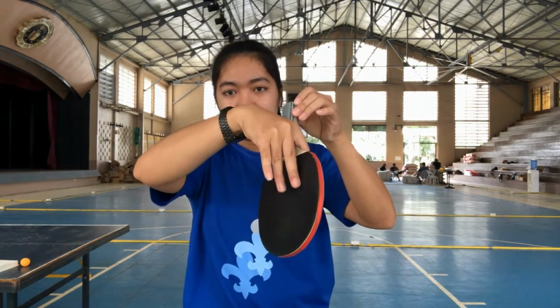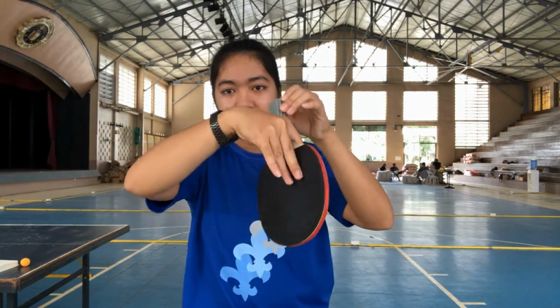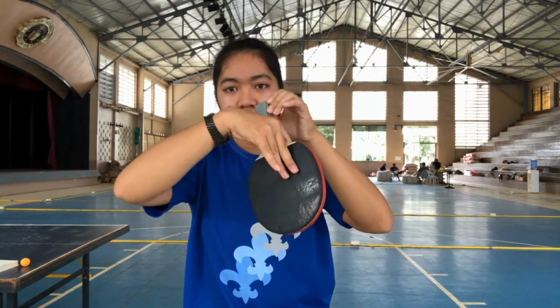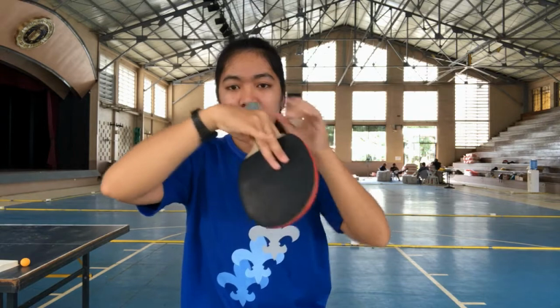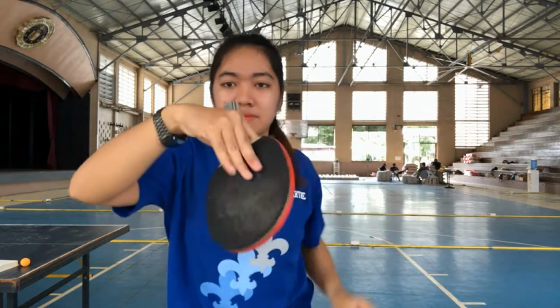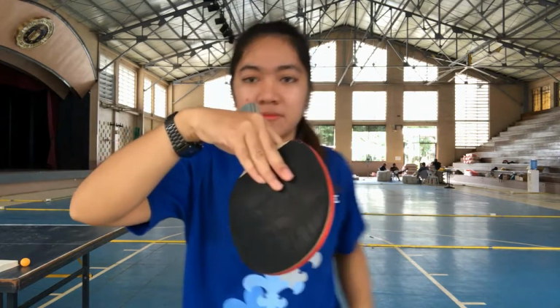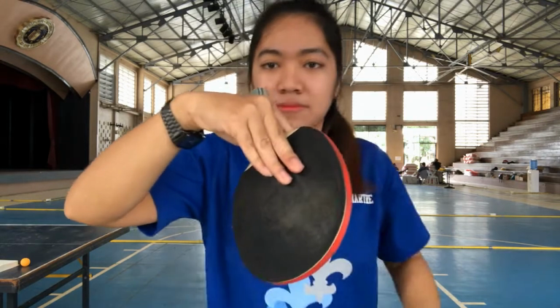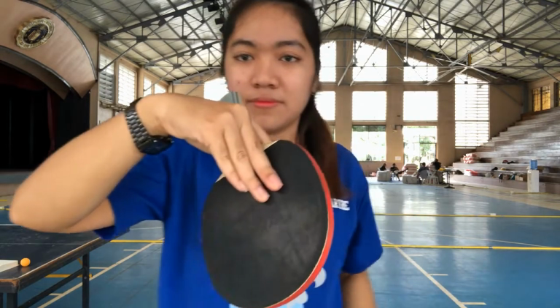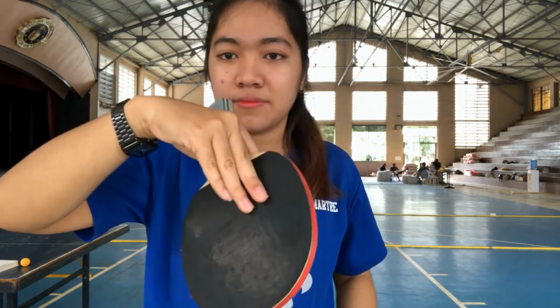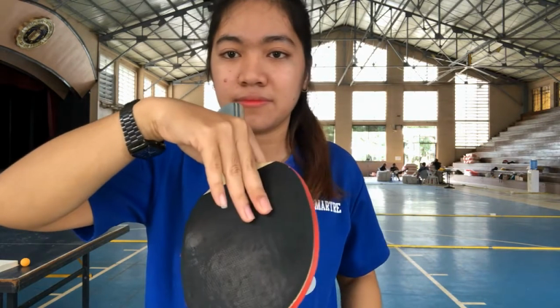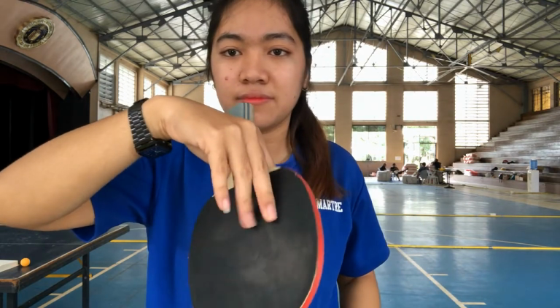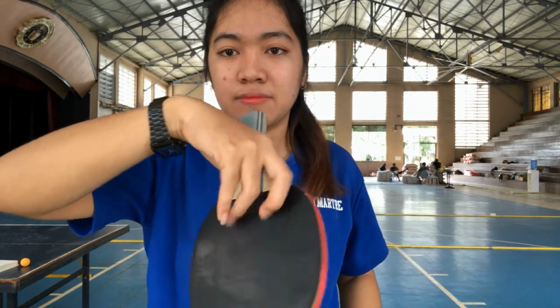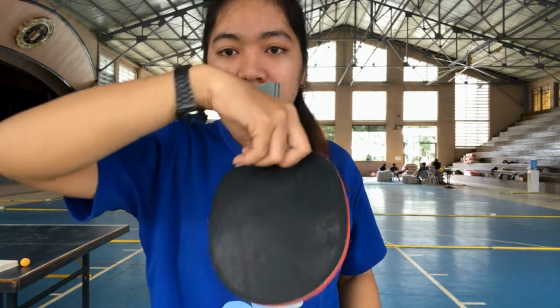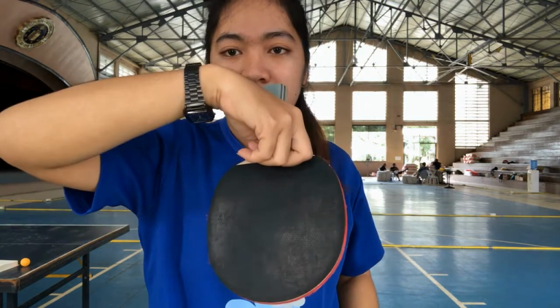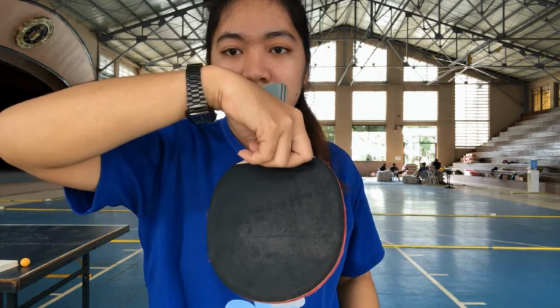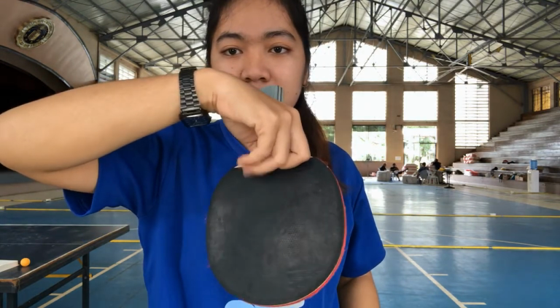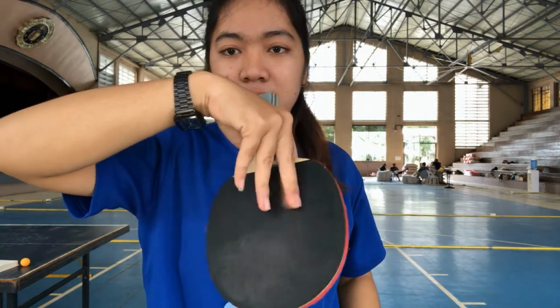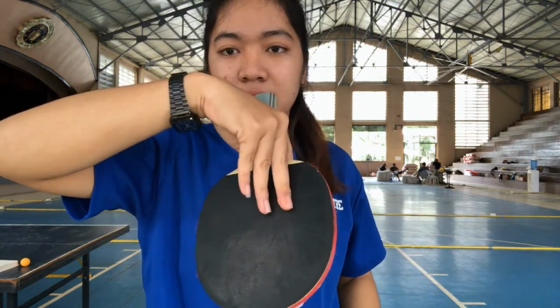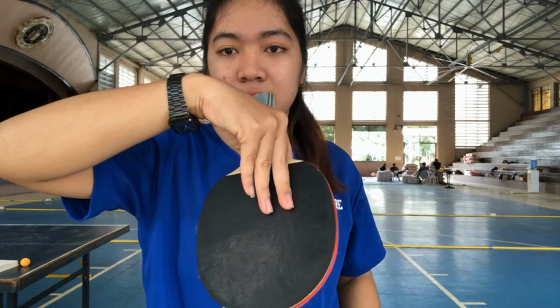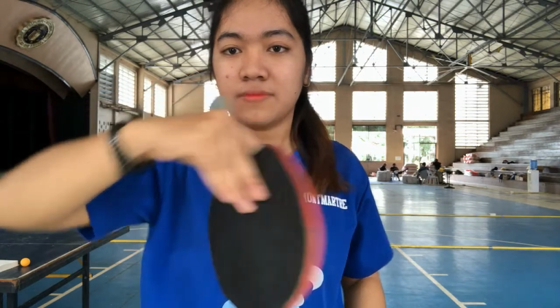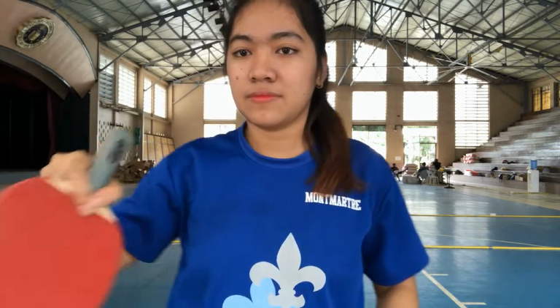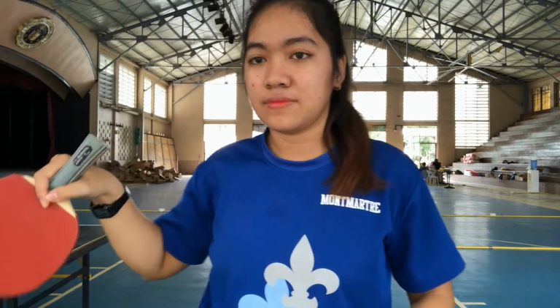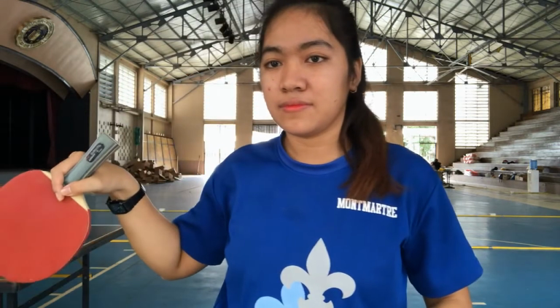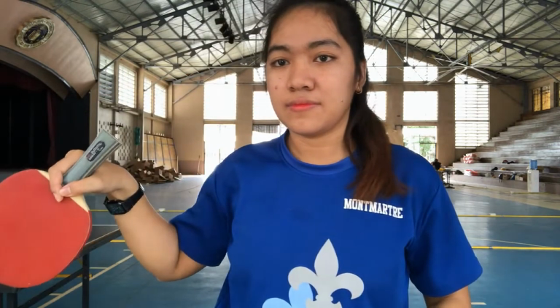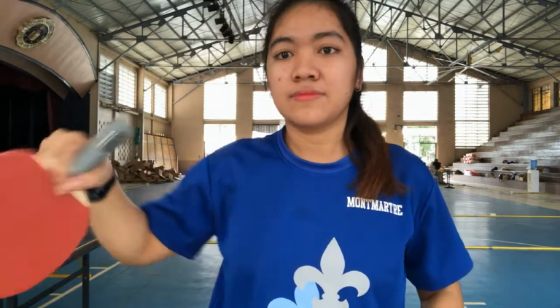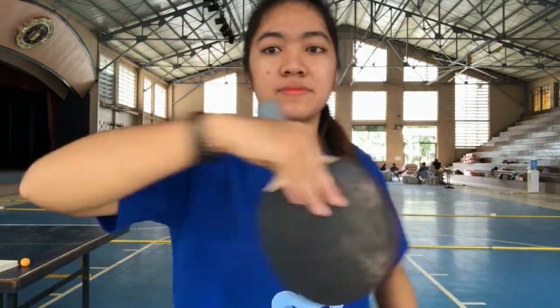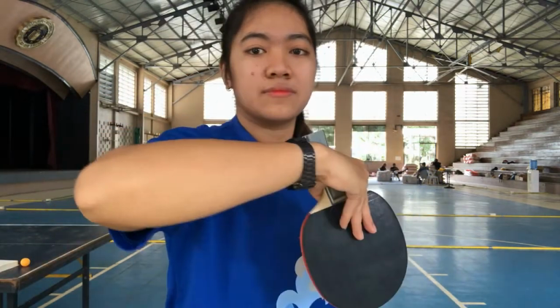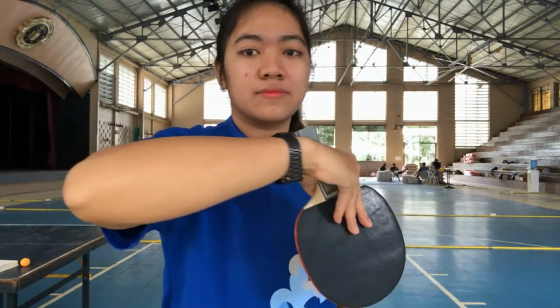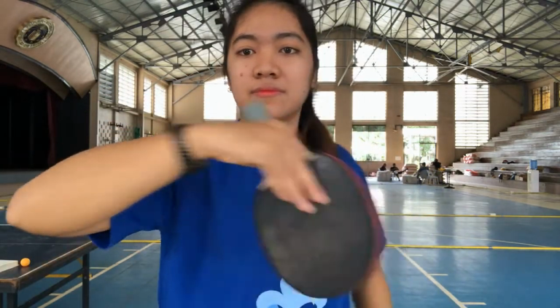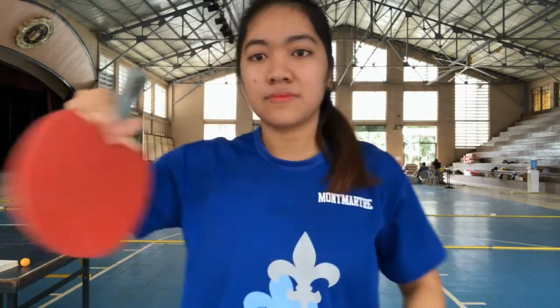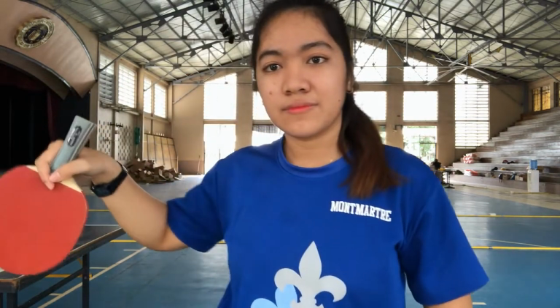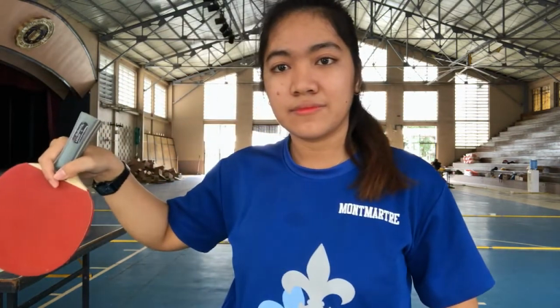Your pinky, ring, and middle fingers spread at the back of your paddle — either curled or flat. This is the forehand and this is the backhand grip.